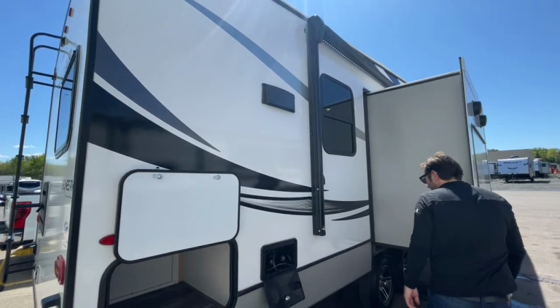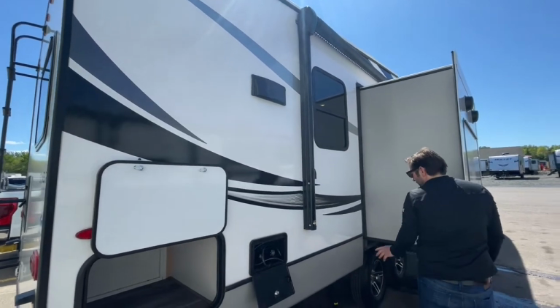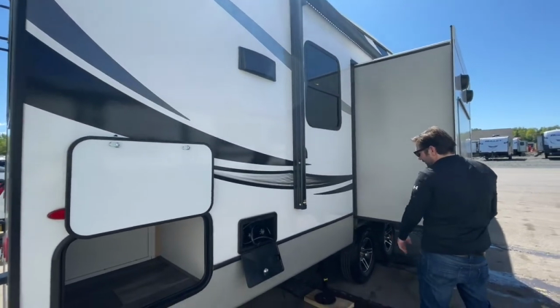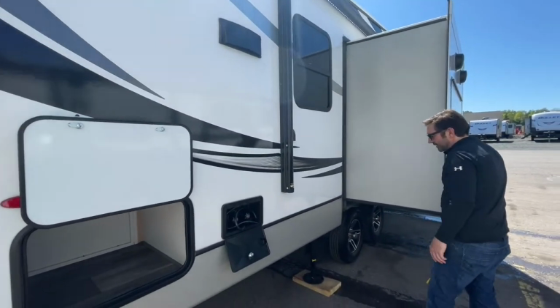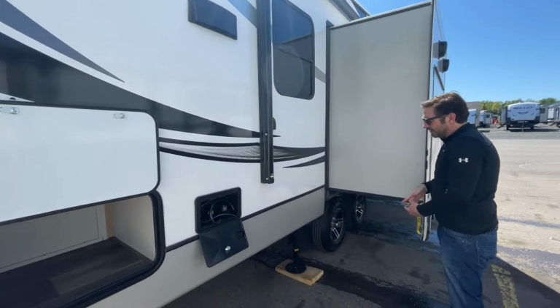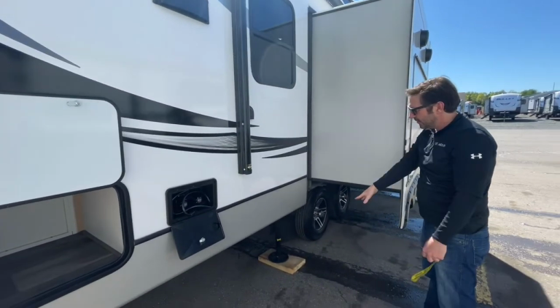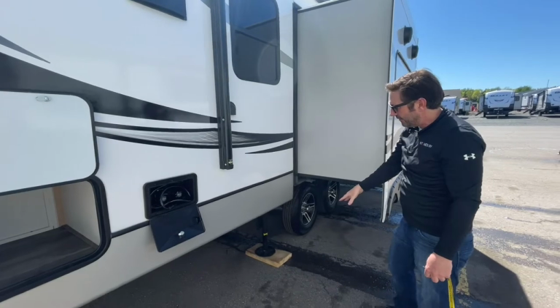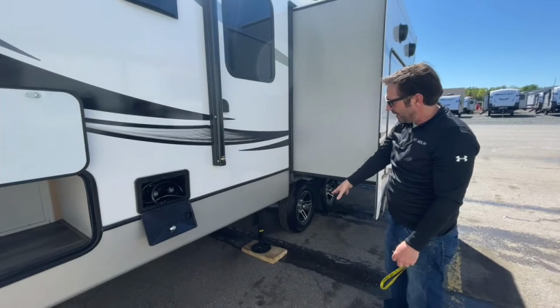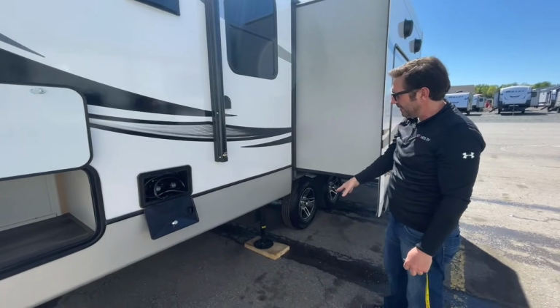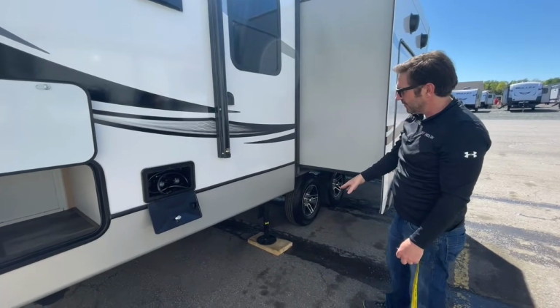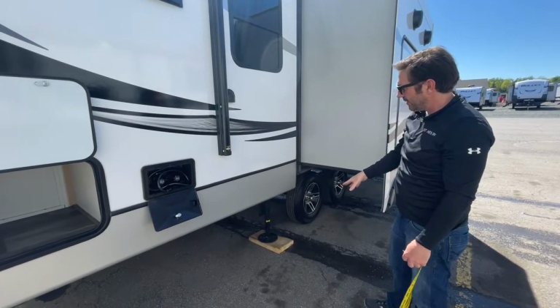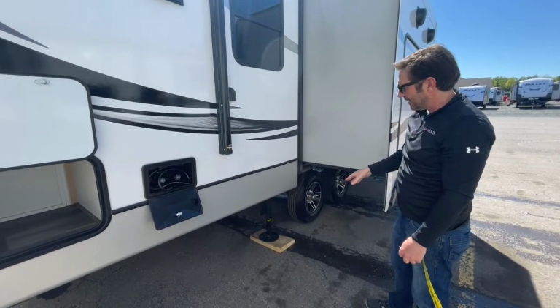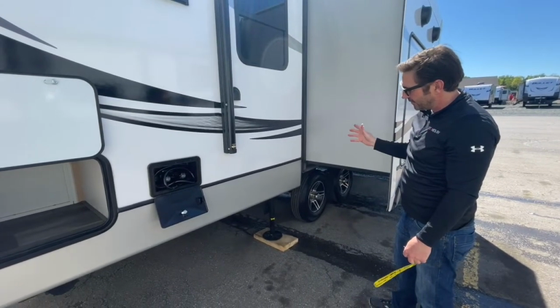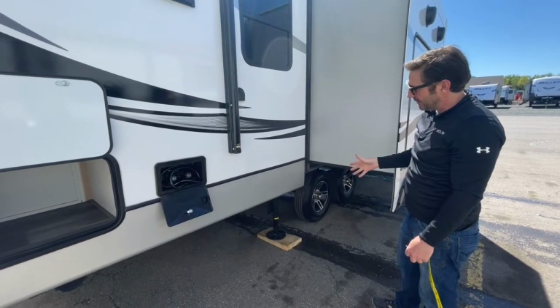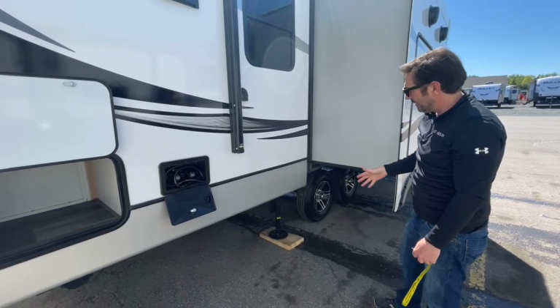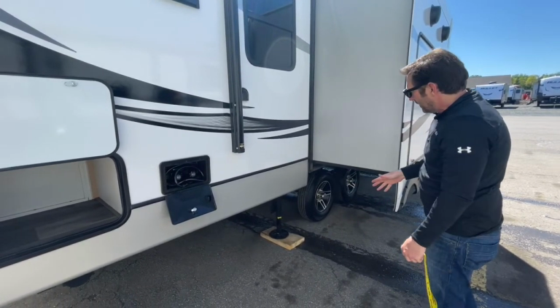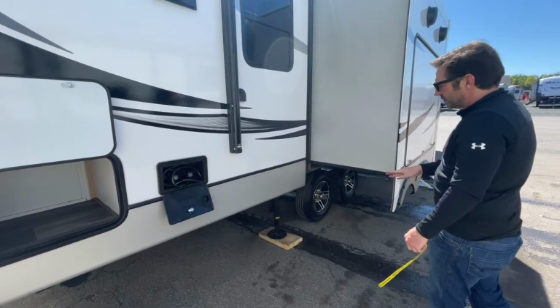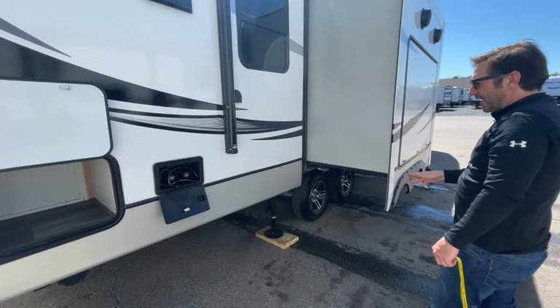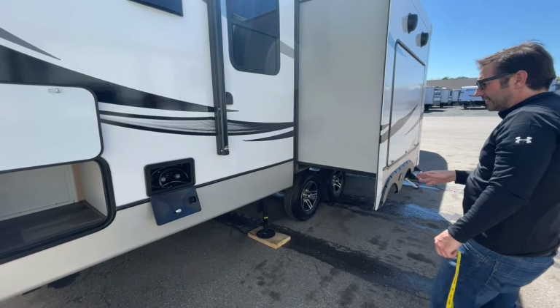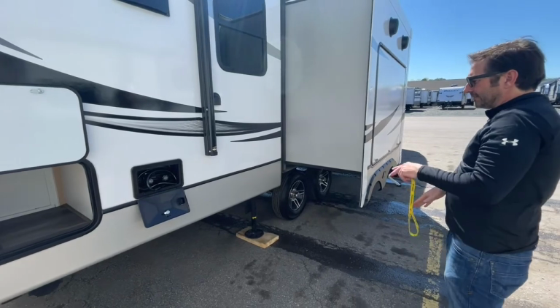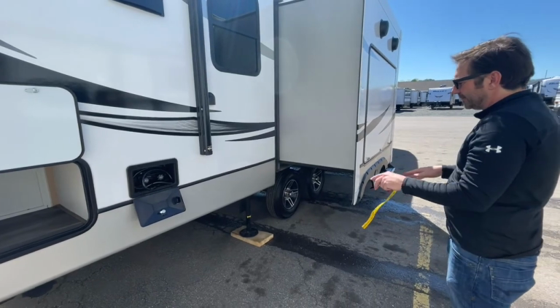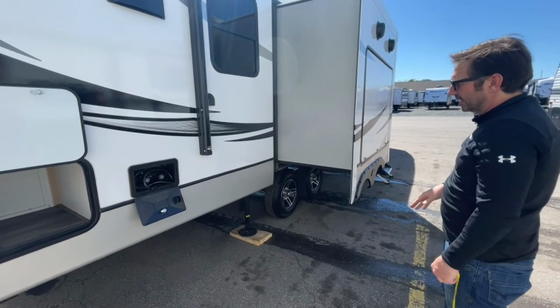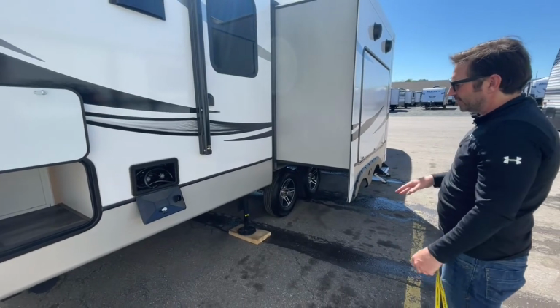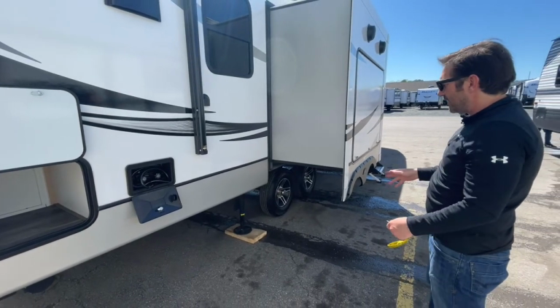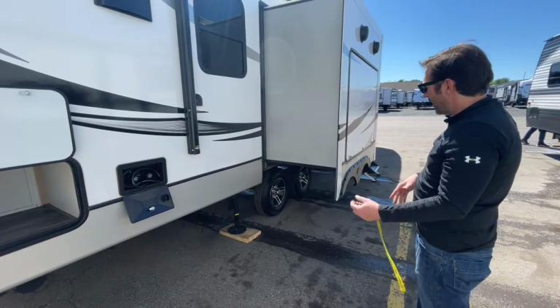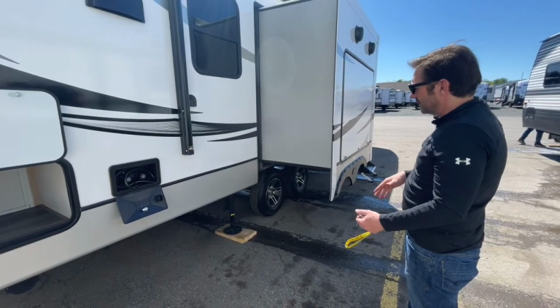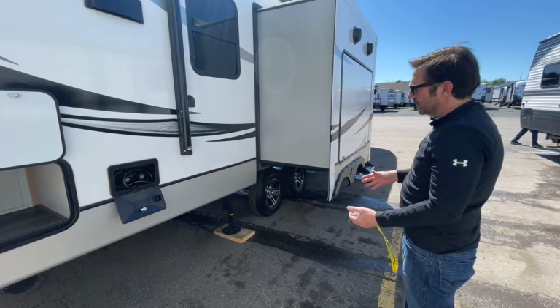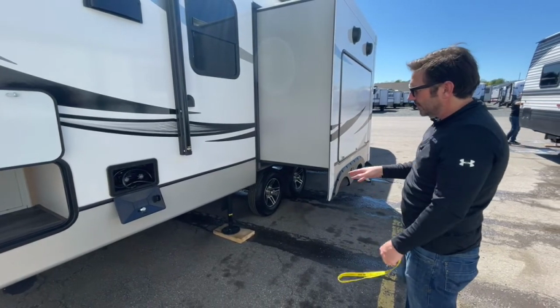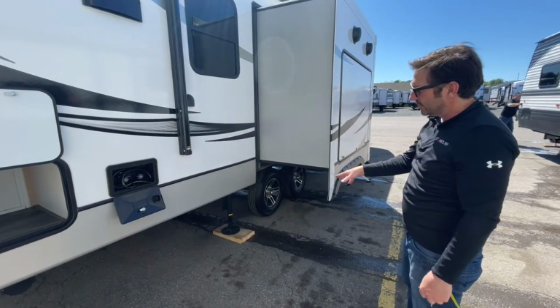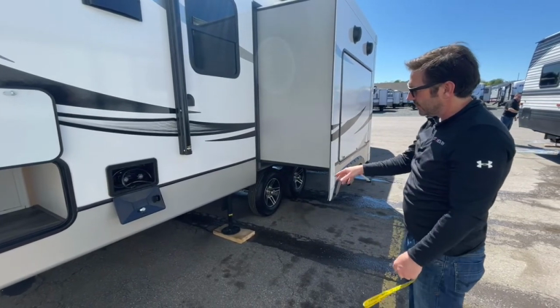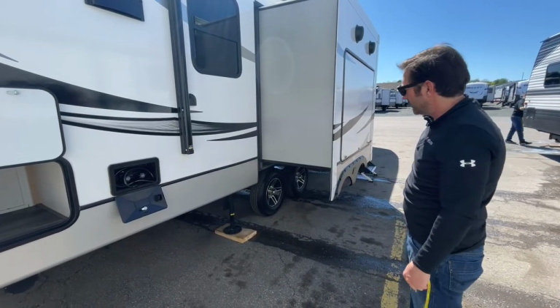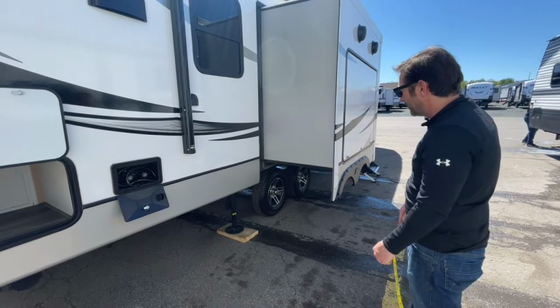You can see that the trailer is leveled. It's always good to have something underneath those jacks. Obviously if you're on certain ground like grass or gravel, it's not super stable, so just make sure you put something under that.